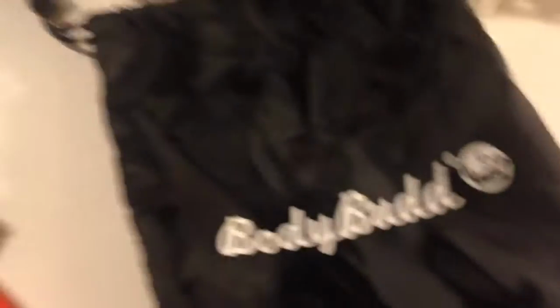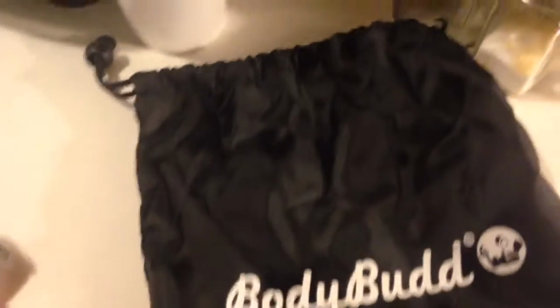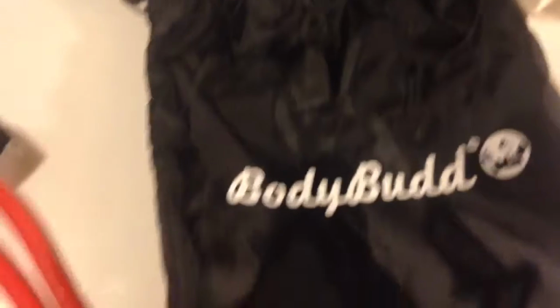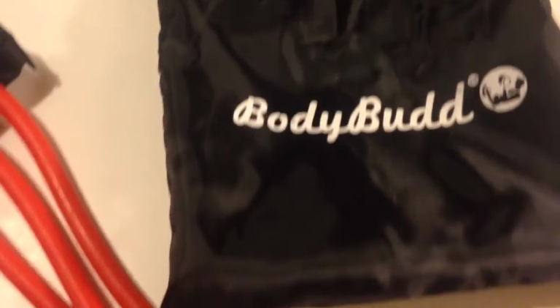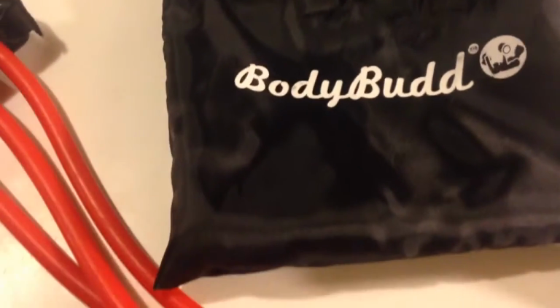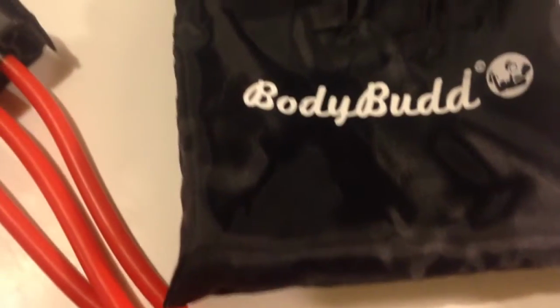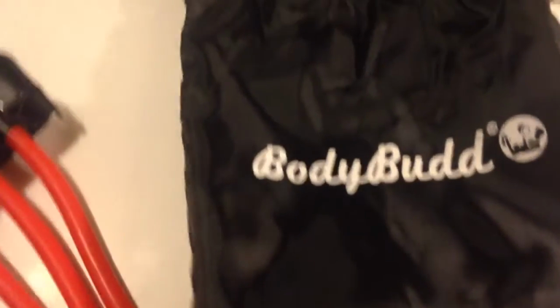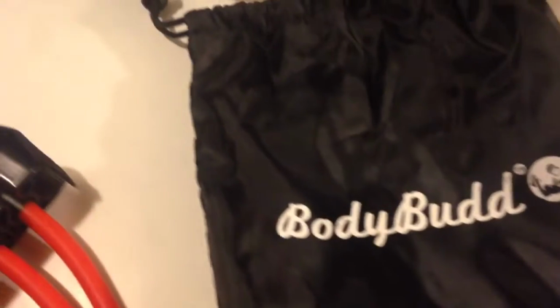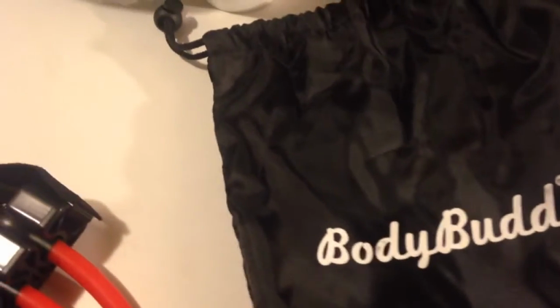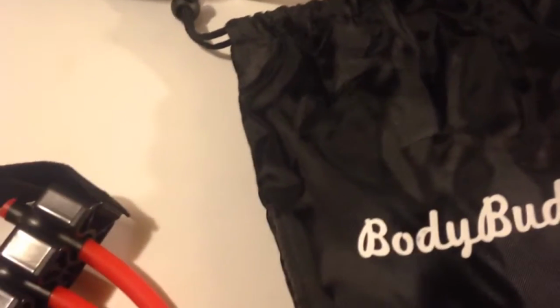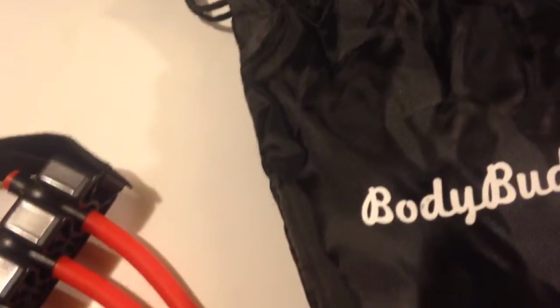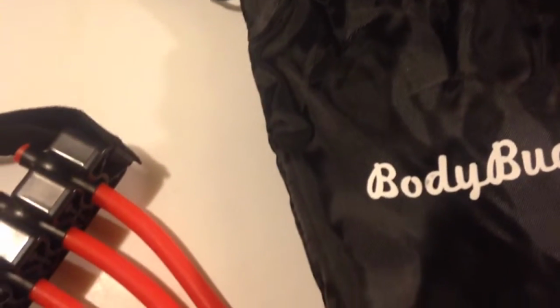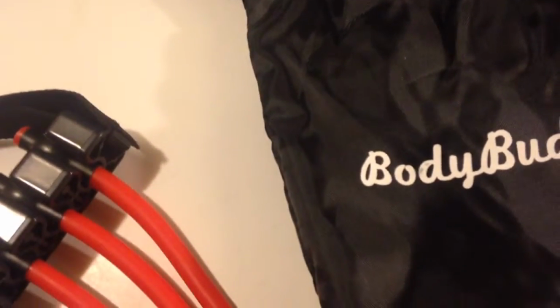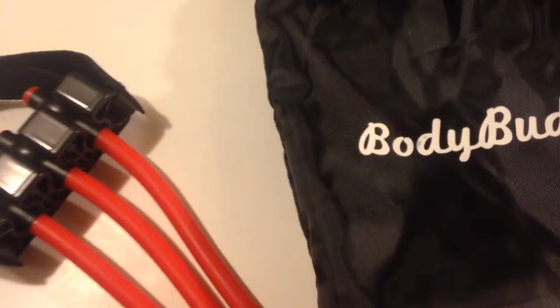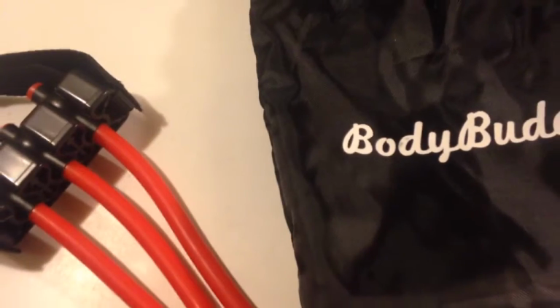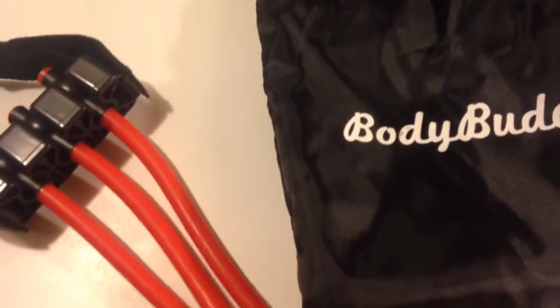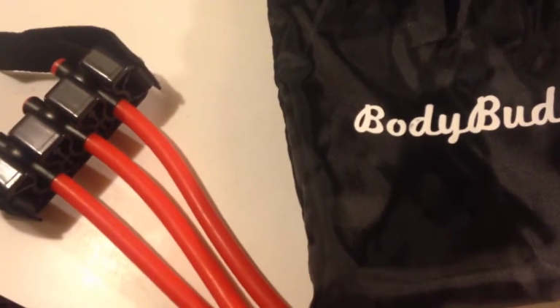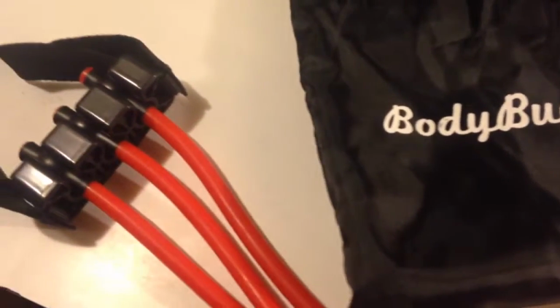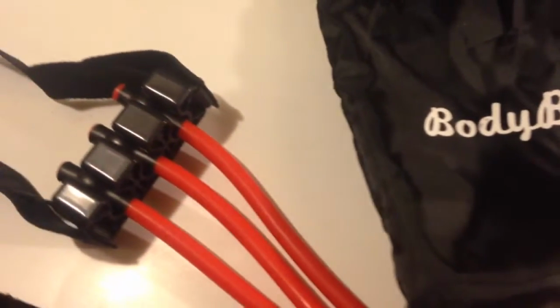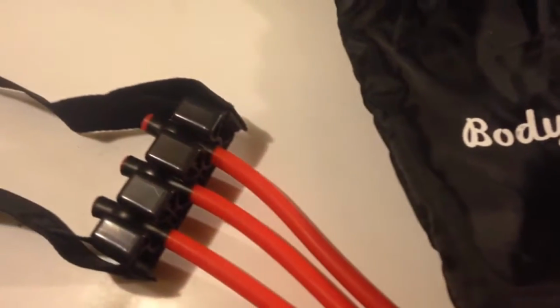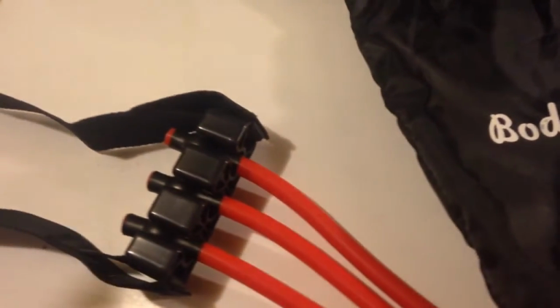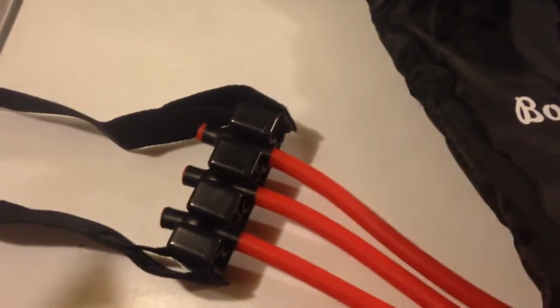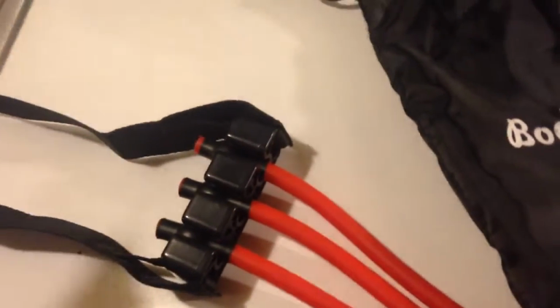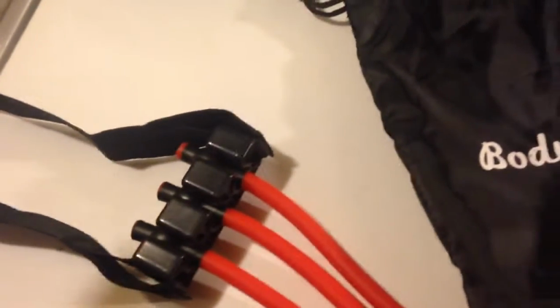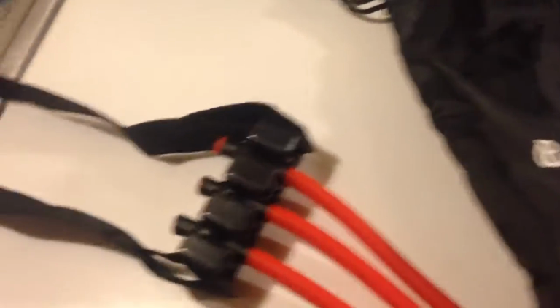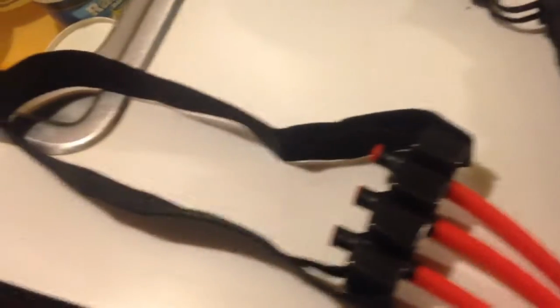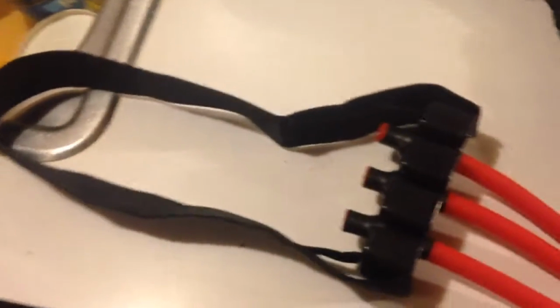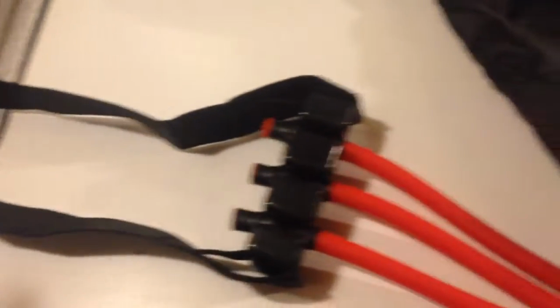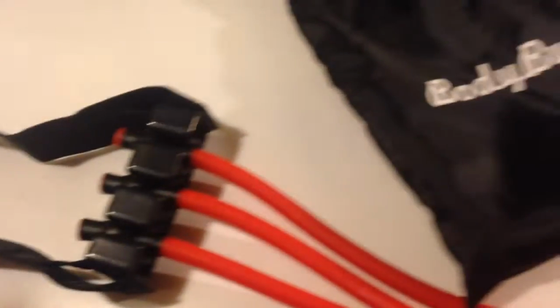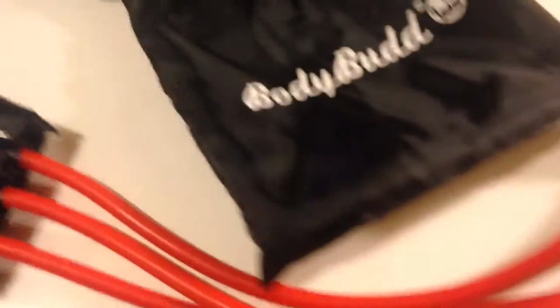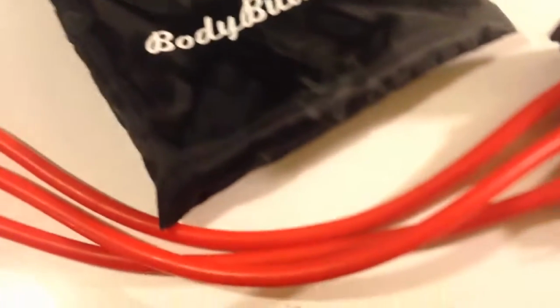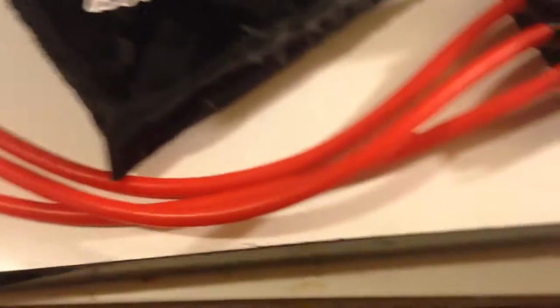It comes with a nice little bag to put it all in and carry it. It has a door anchor, and it's very sturdy, and it will help you.